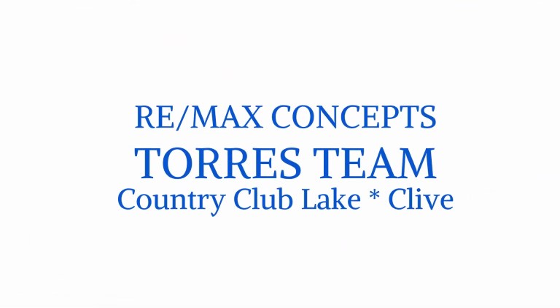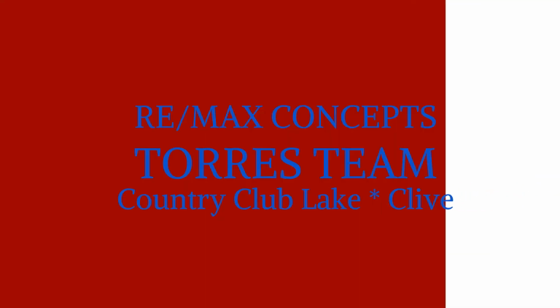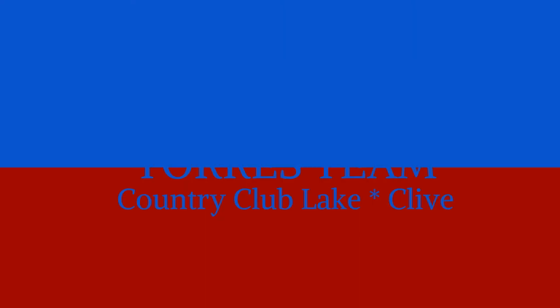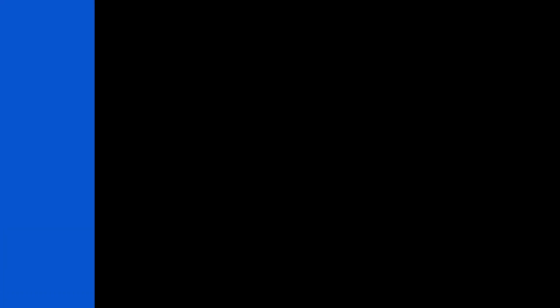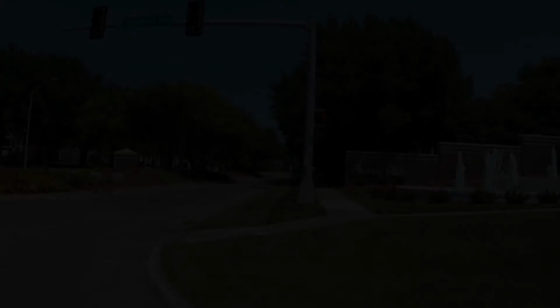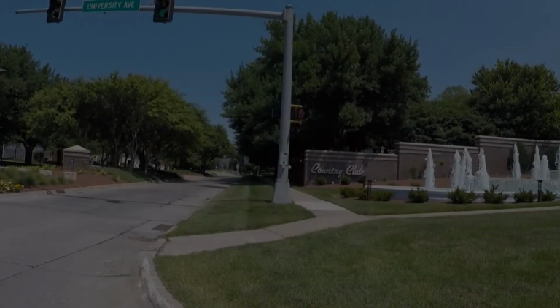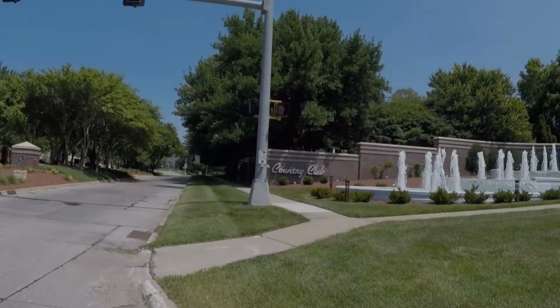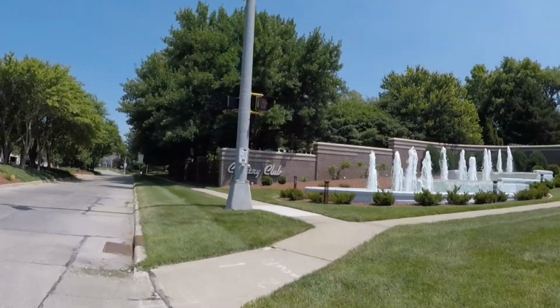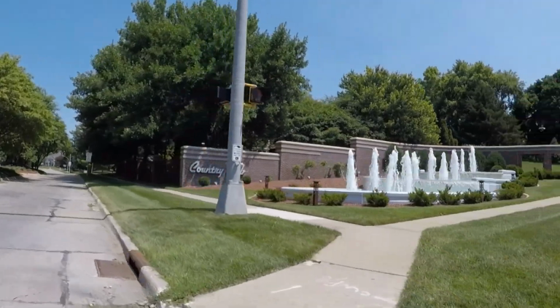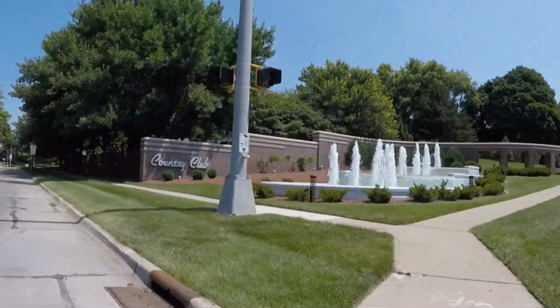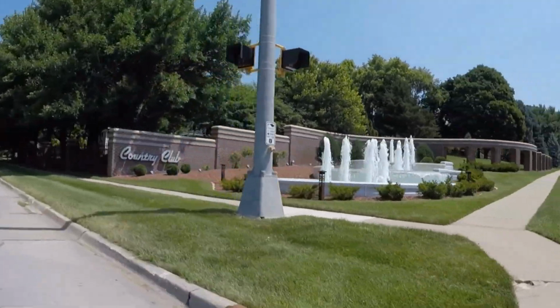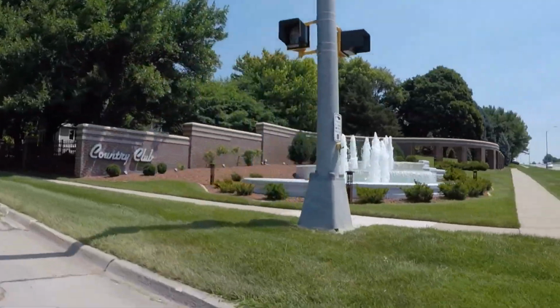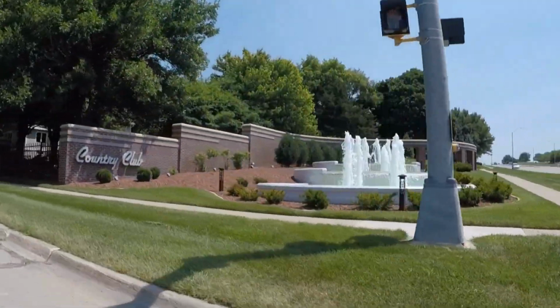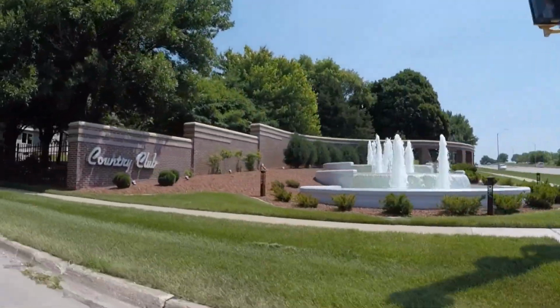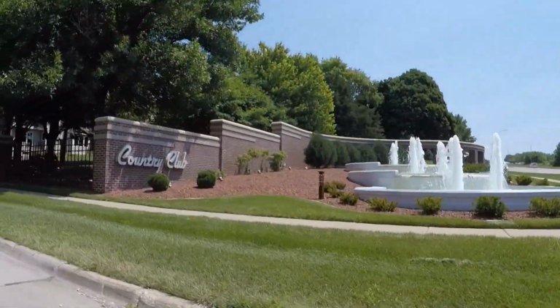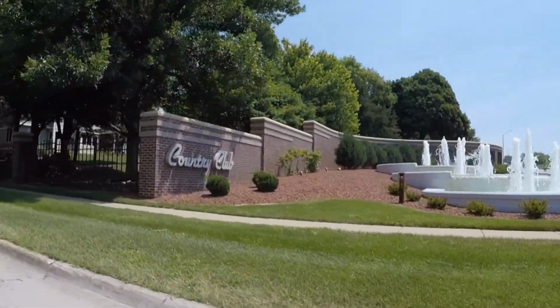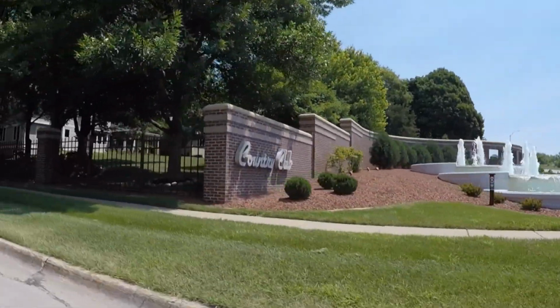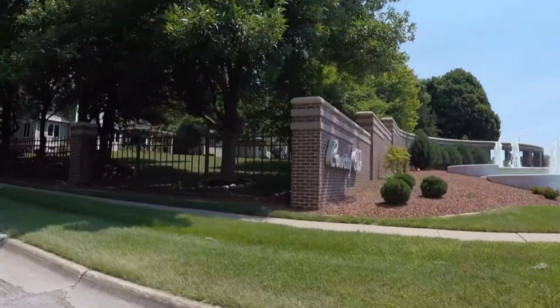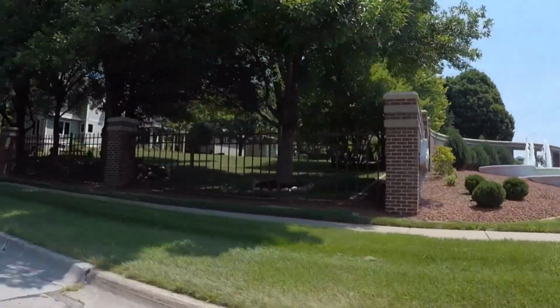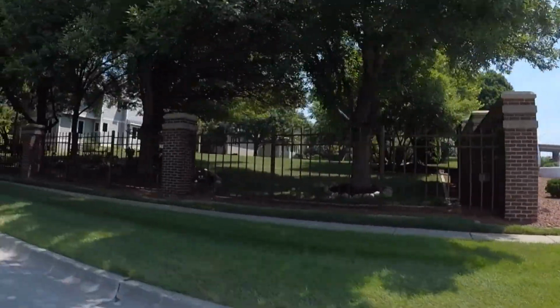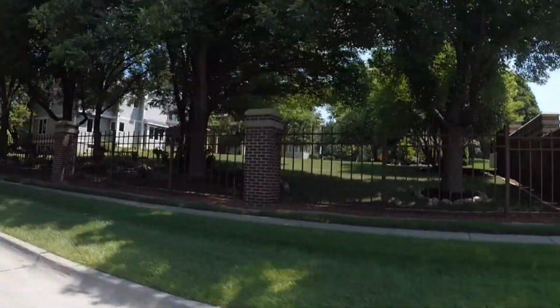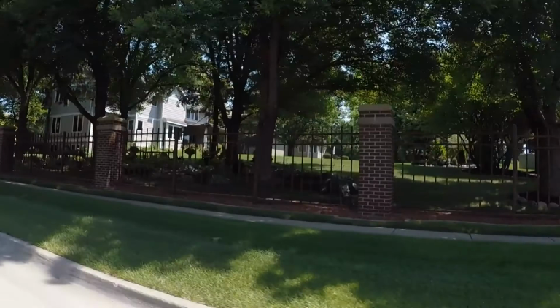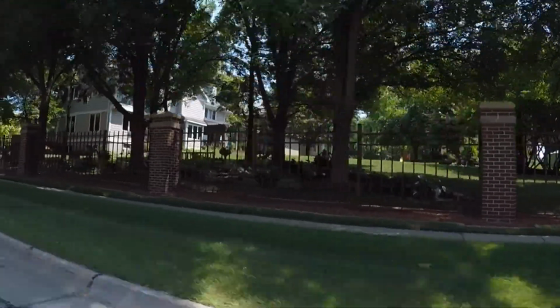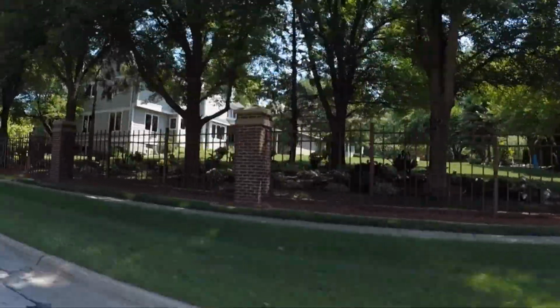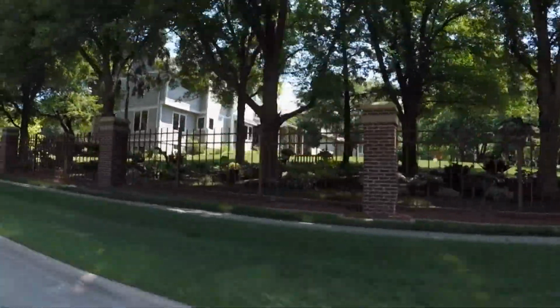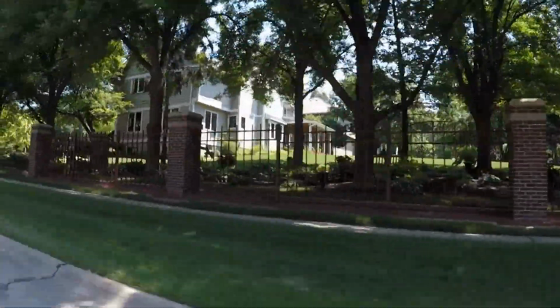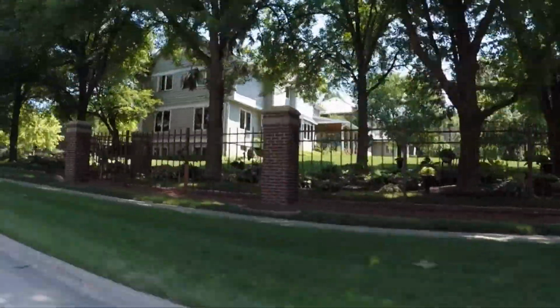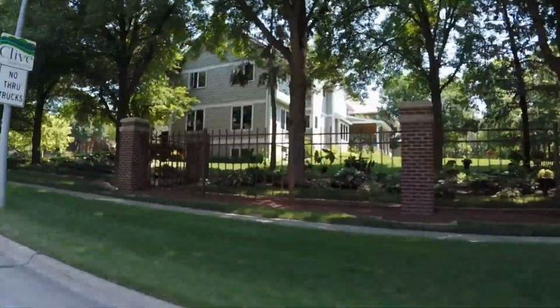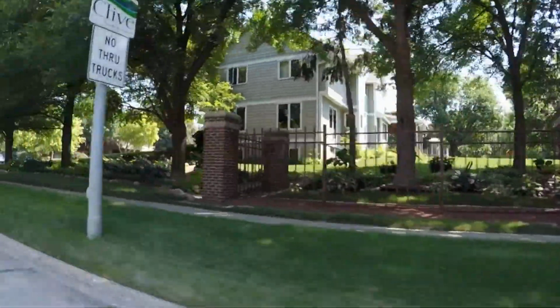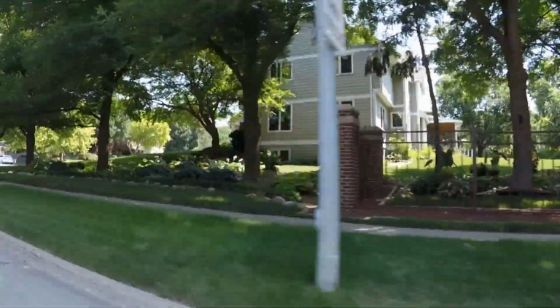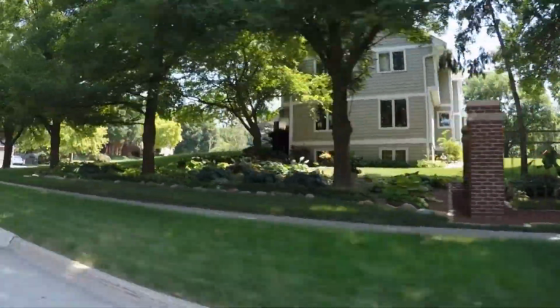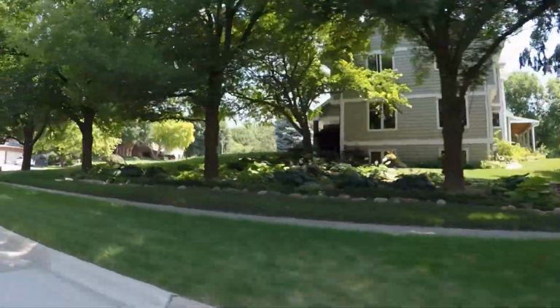Thanks for joining RE-MAX Concepts TORES team. We're on another one of our neighborhood drives today. We wanted to highlight in Clive, Iowa.